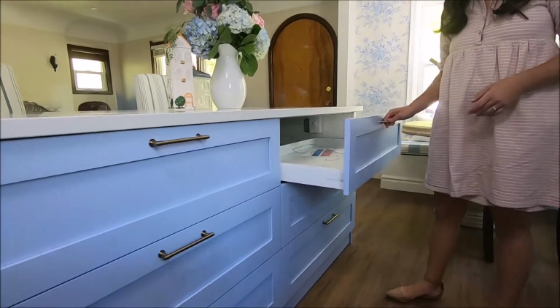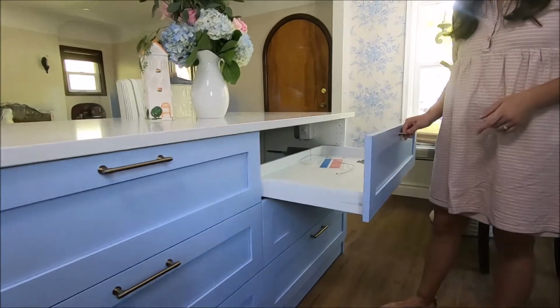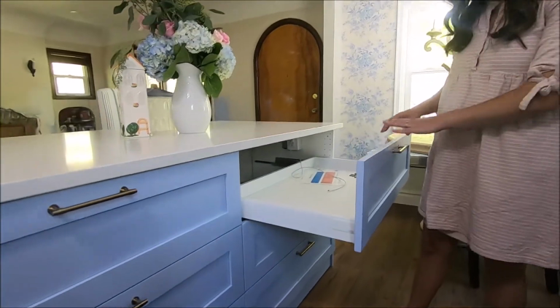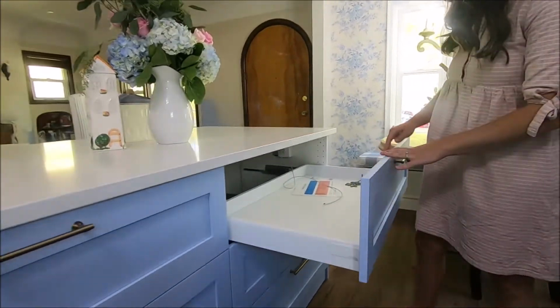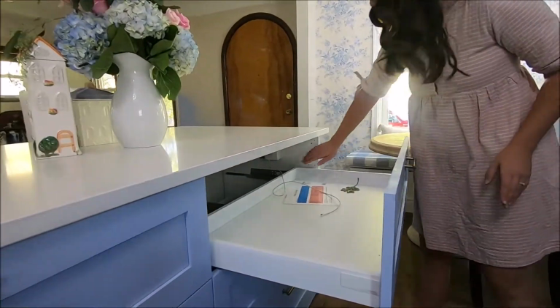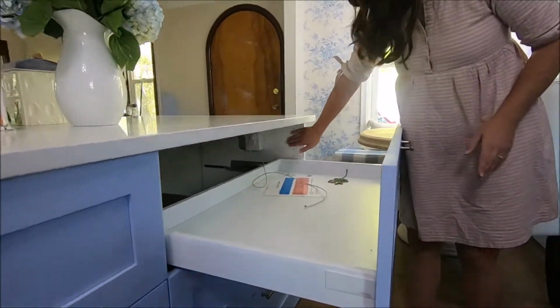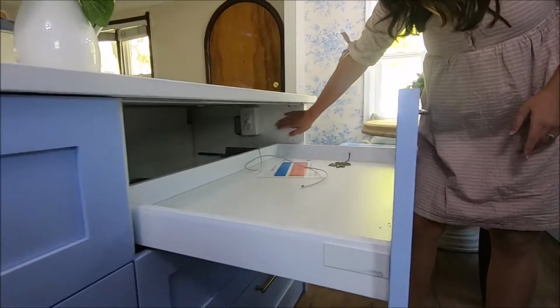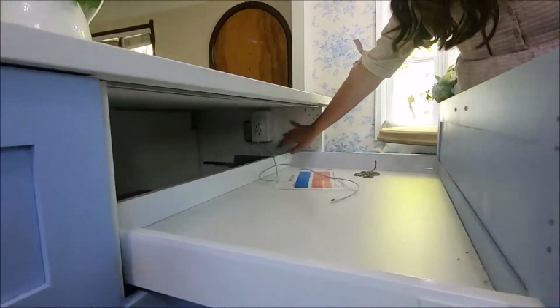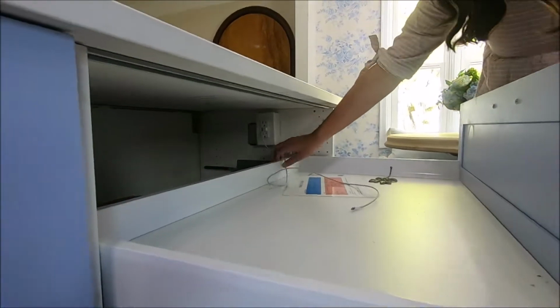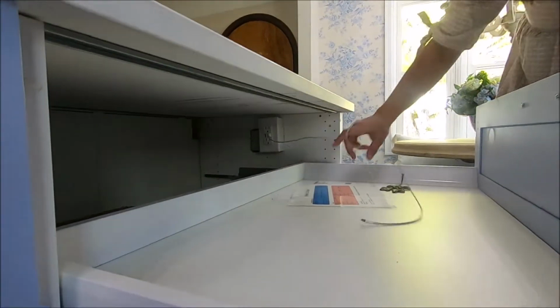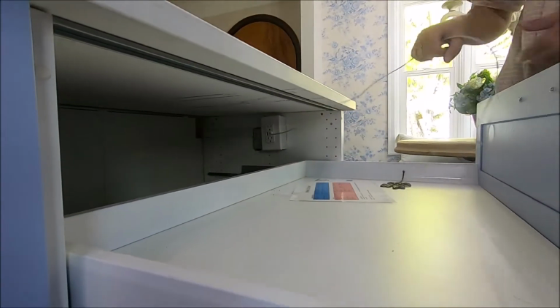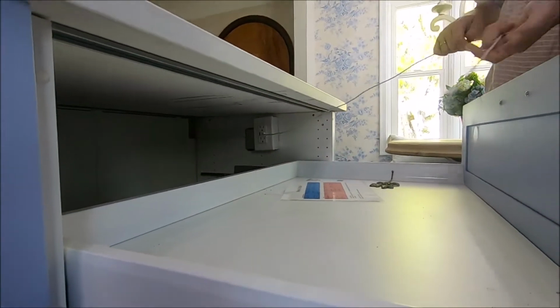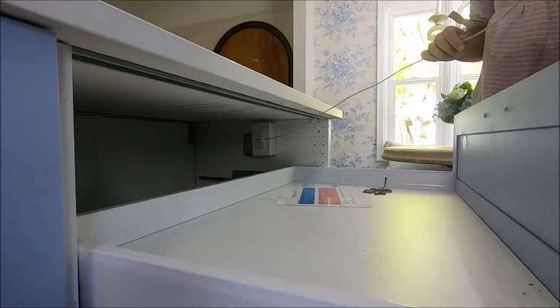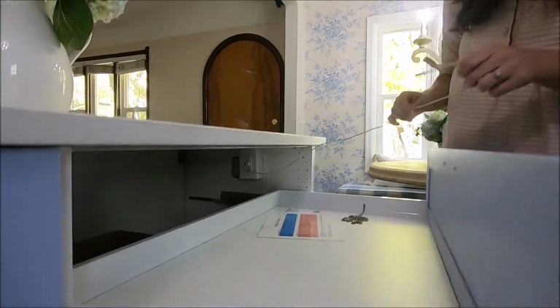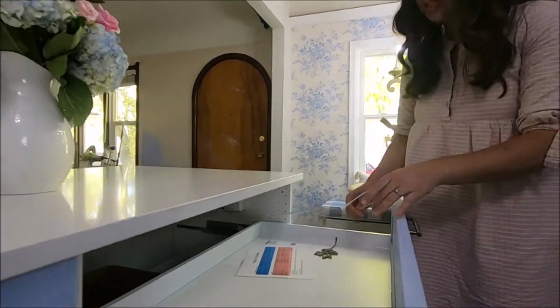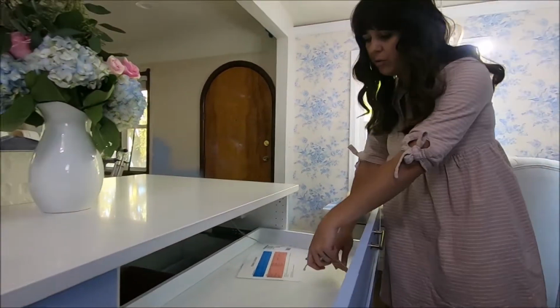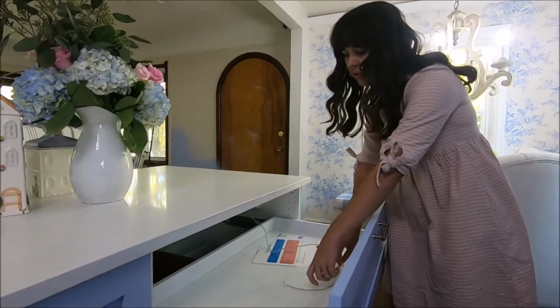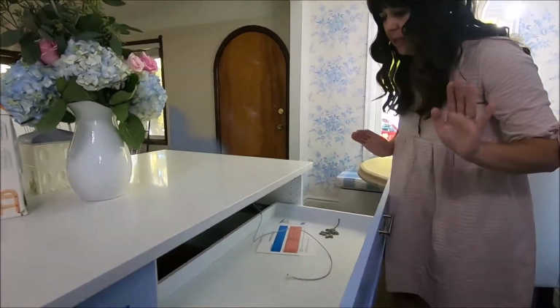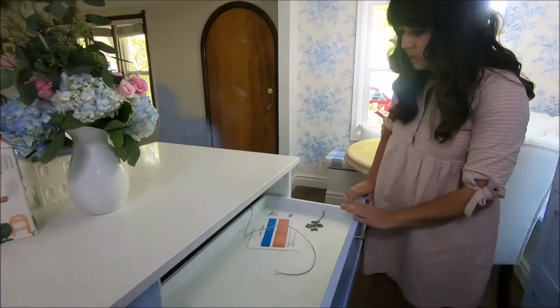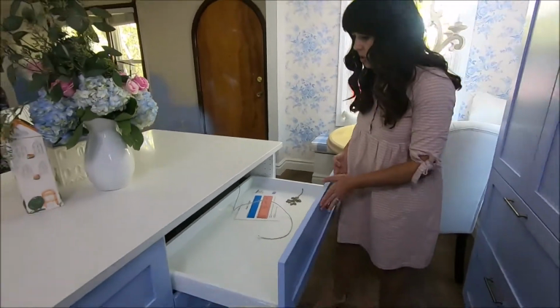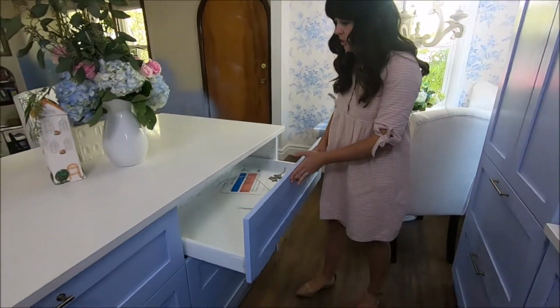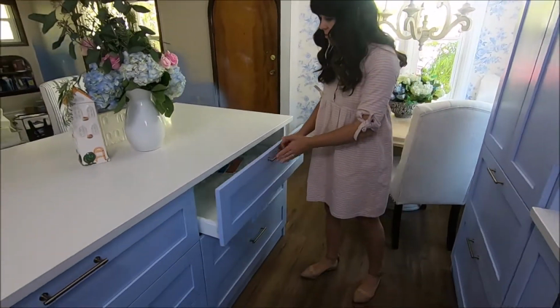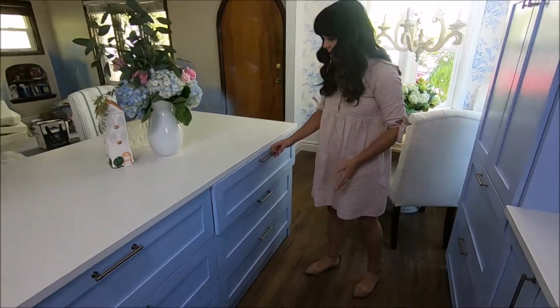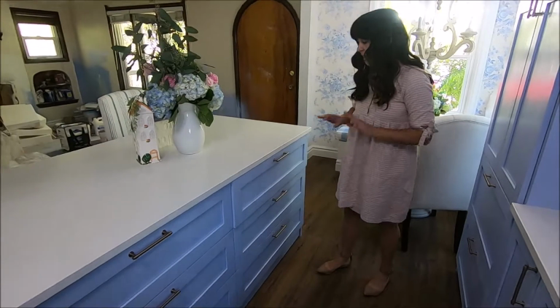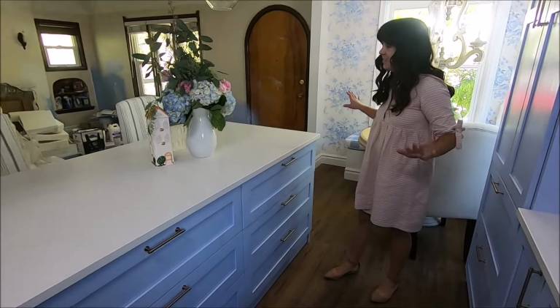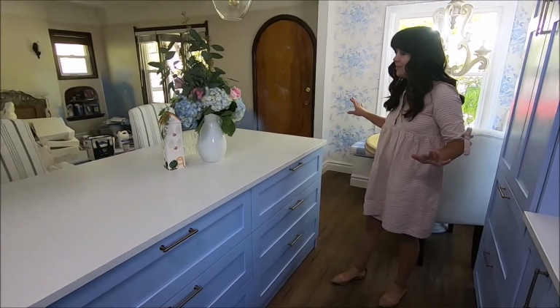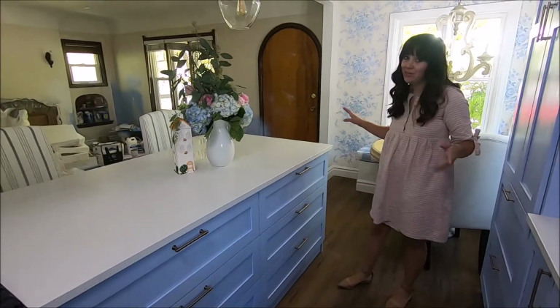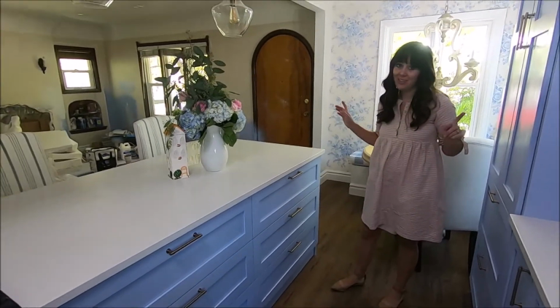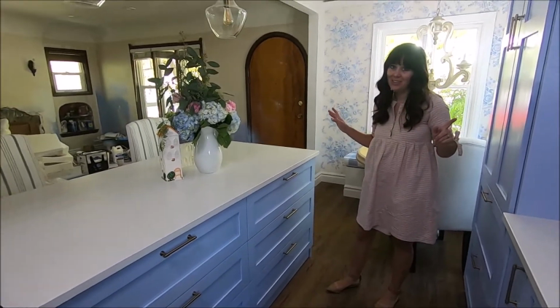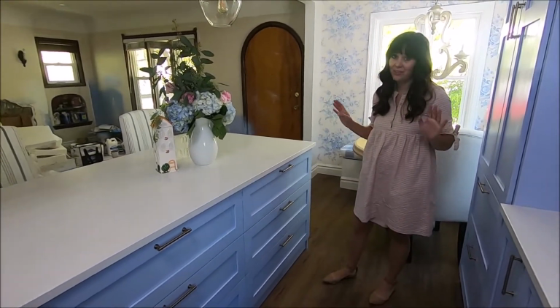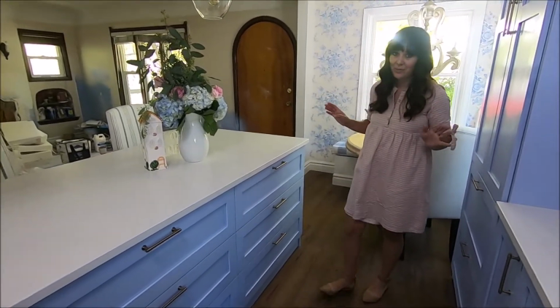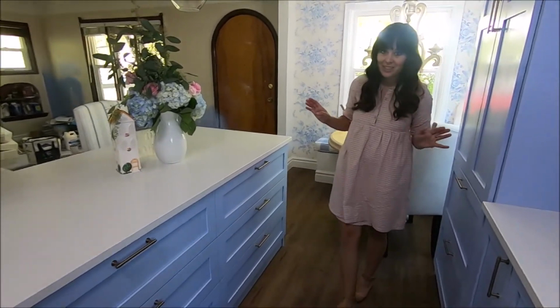Here is a fun idea that my sister did. So inside the cabinet, she had an outlet installed, and it is just for charging, so all of her electronics can charge. She can close the drawer and you don't have to see them out. I'm so jealous — this is something I really want for my kitchen.